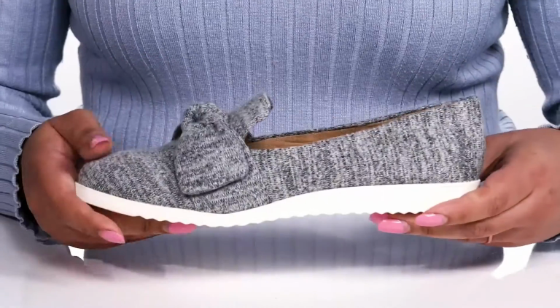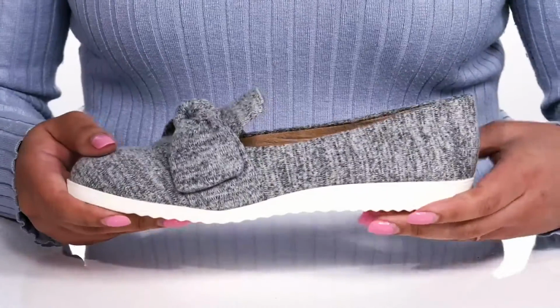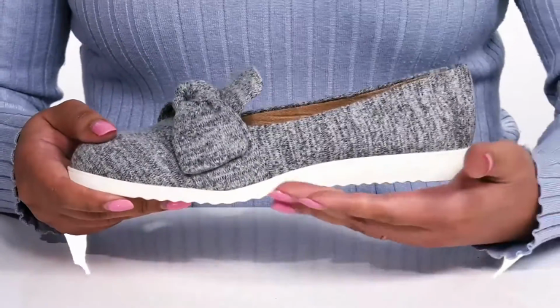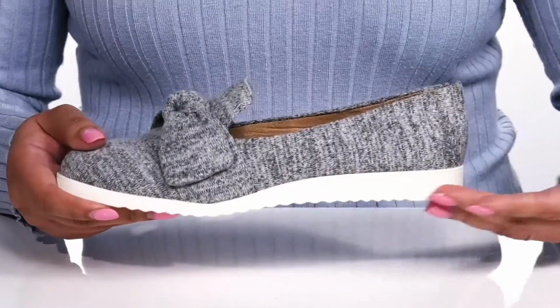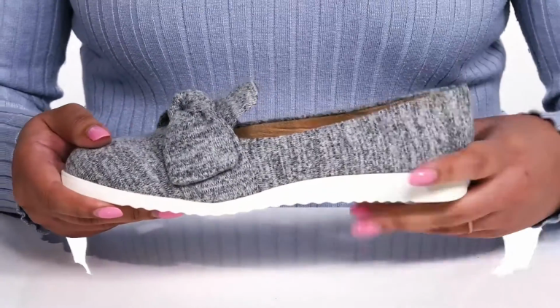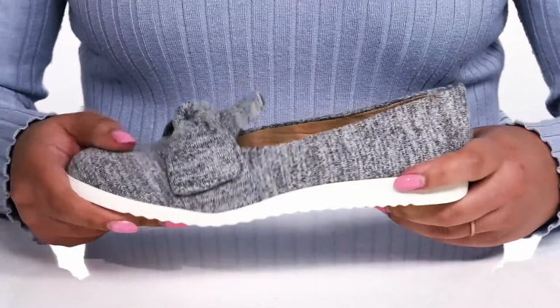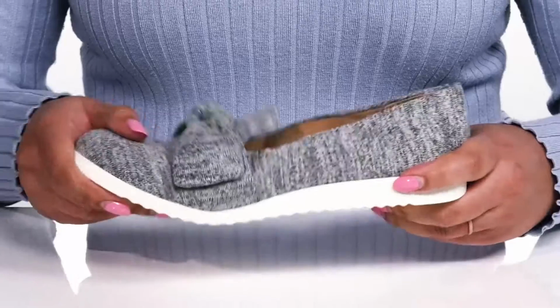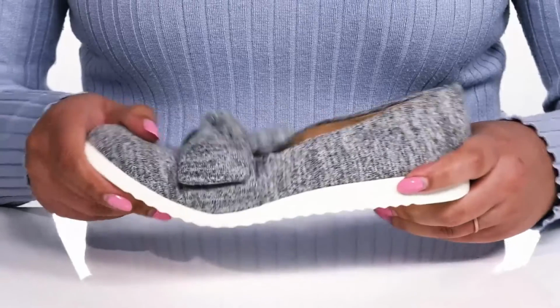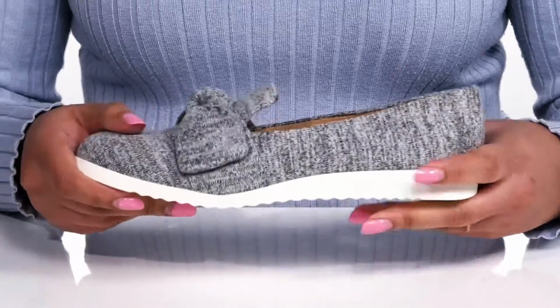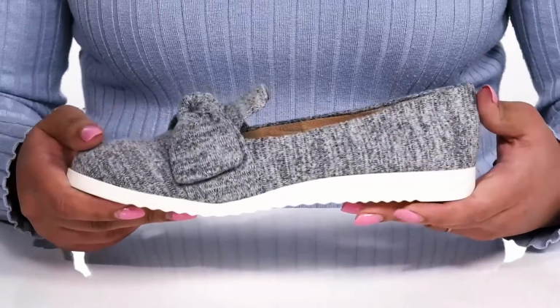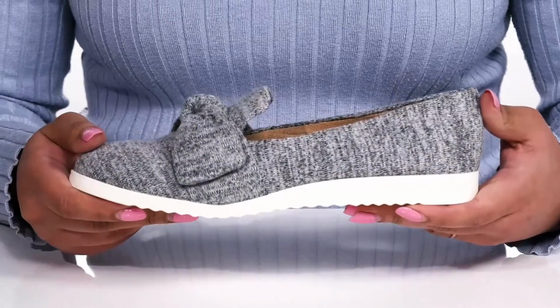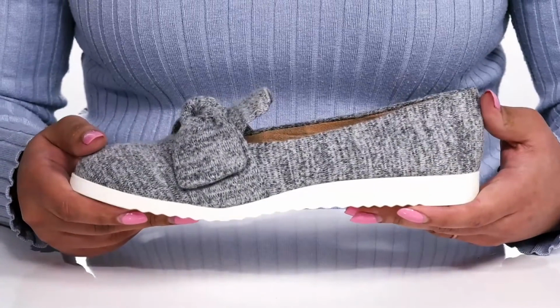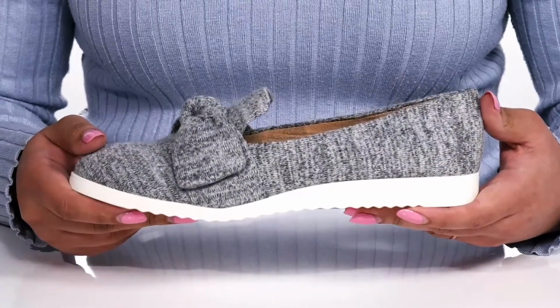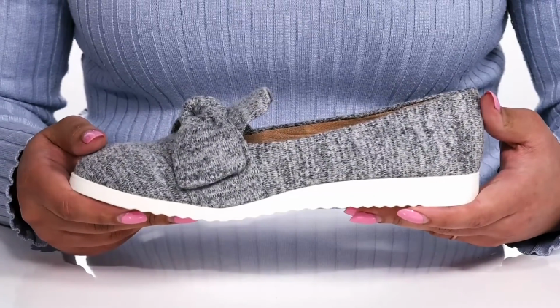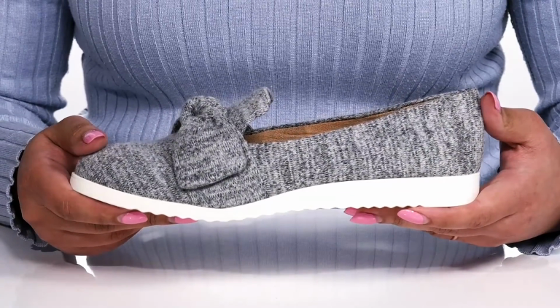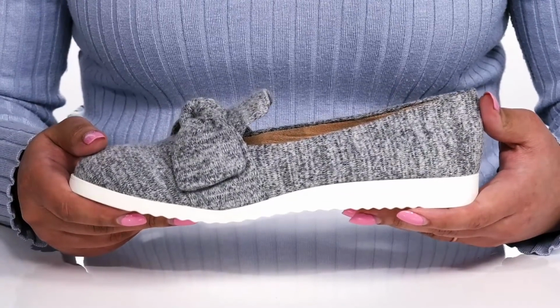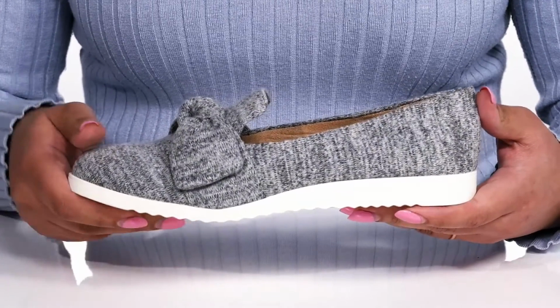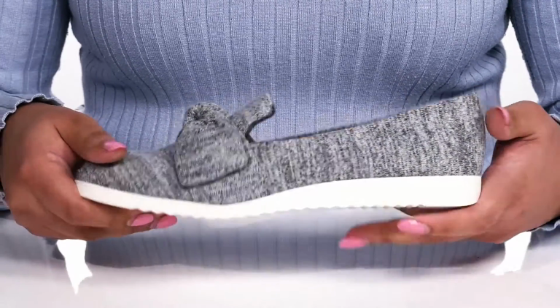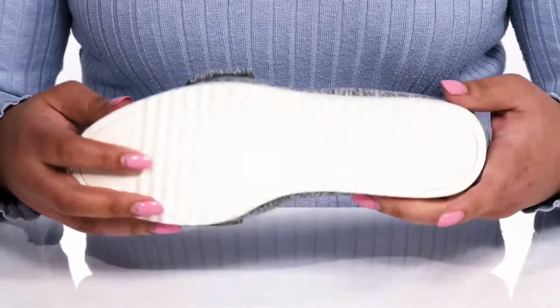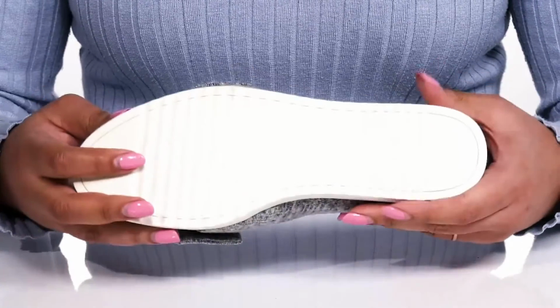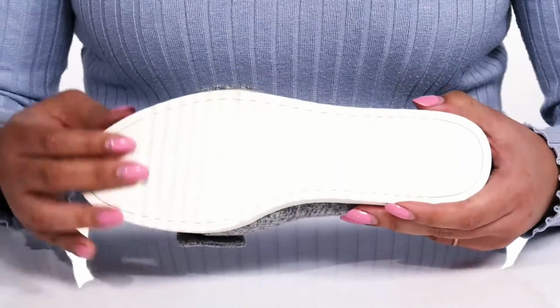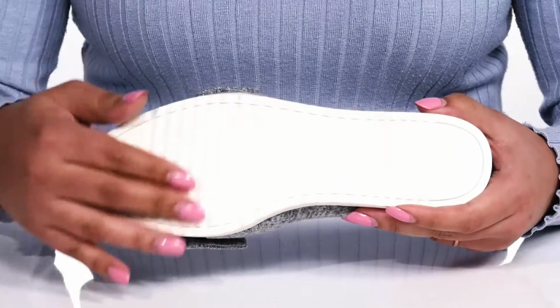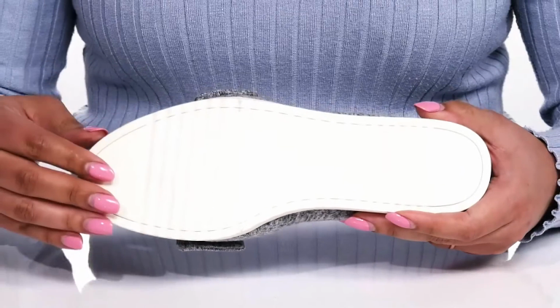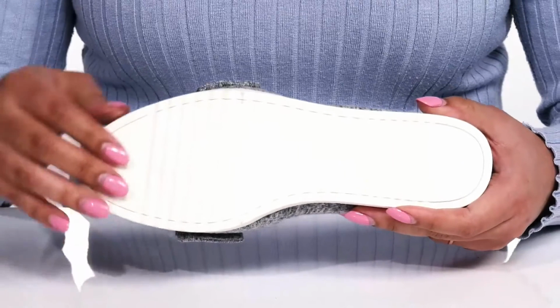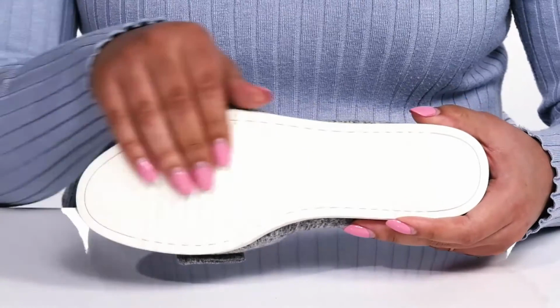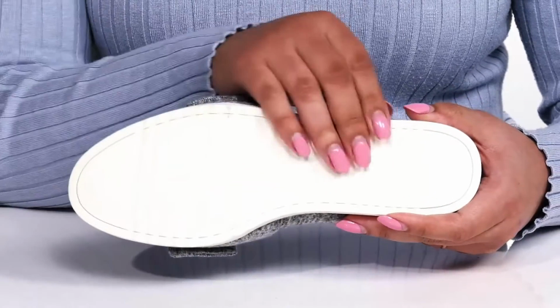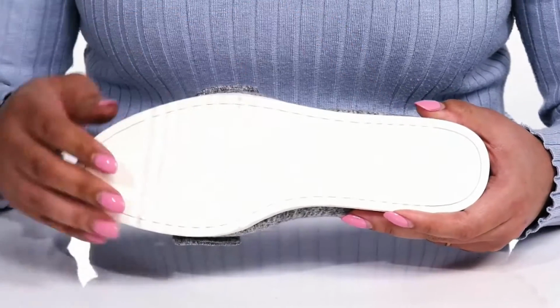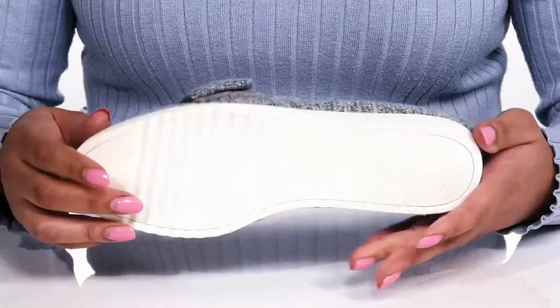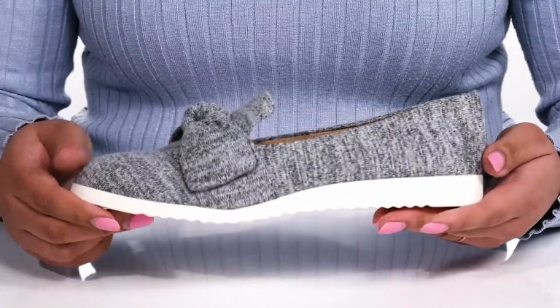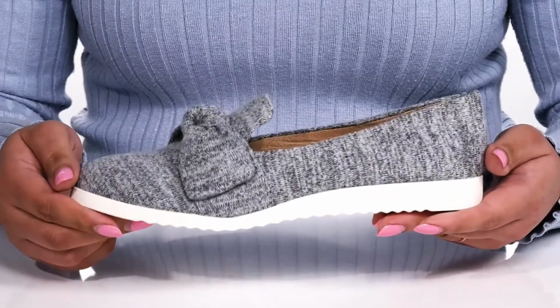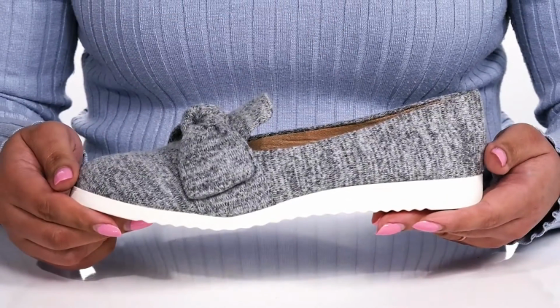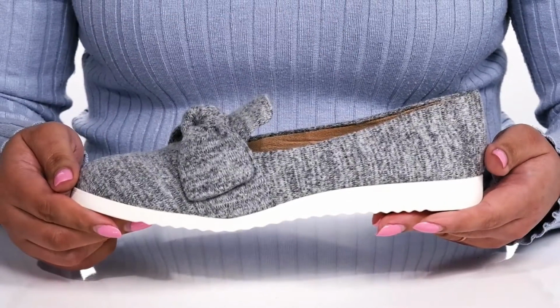The midsole gives the shoe a clean look with lots of flexibility, making it great for all day wear. And it's all on top of a fabric-coated man-made outsole that has grooves to keep you stable.